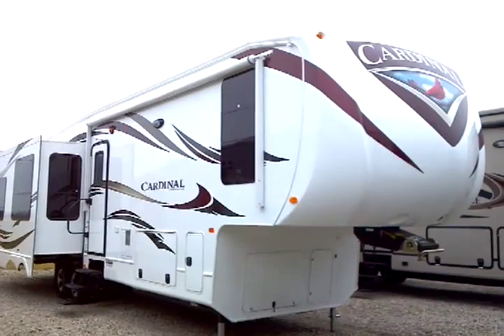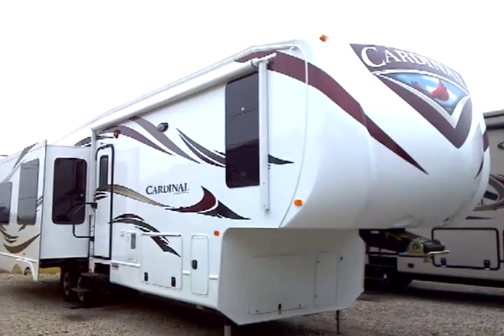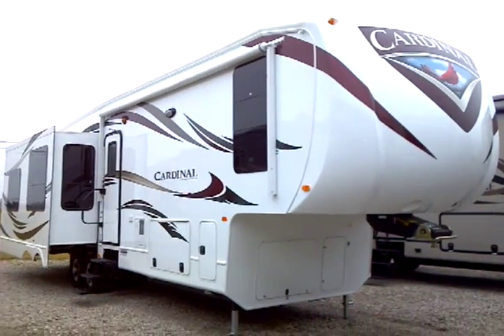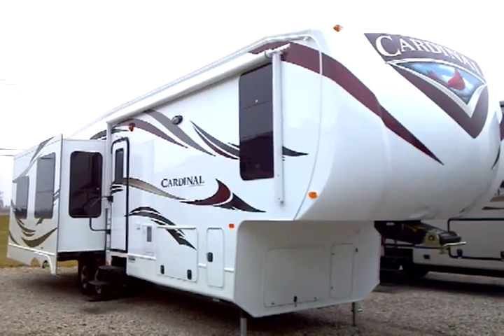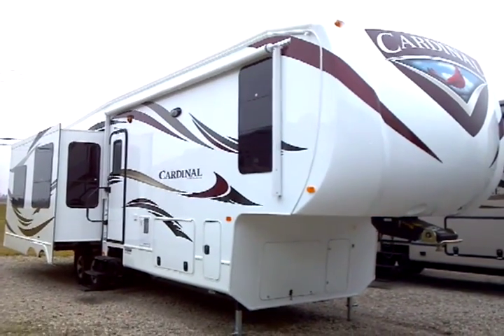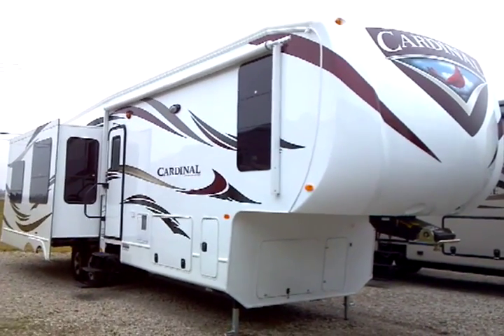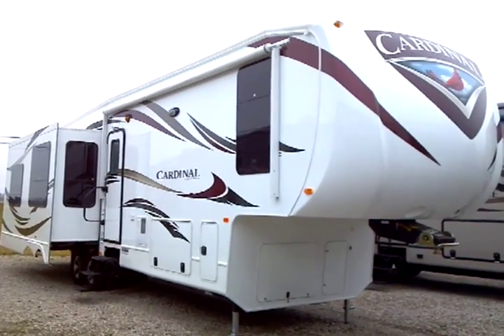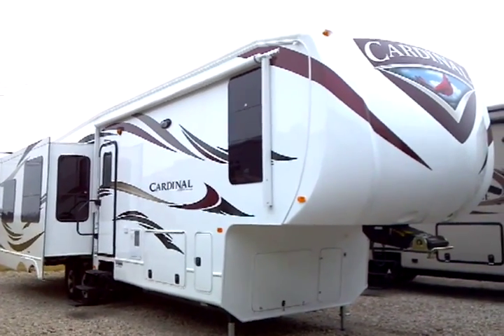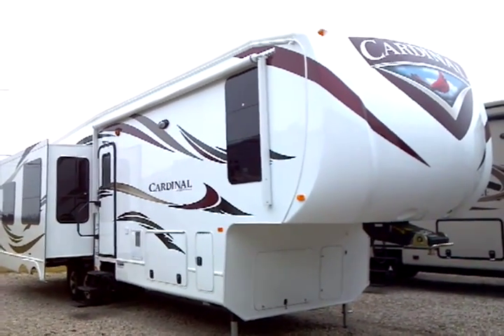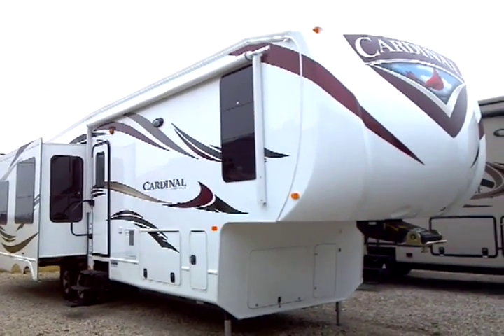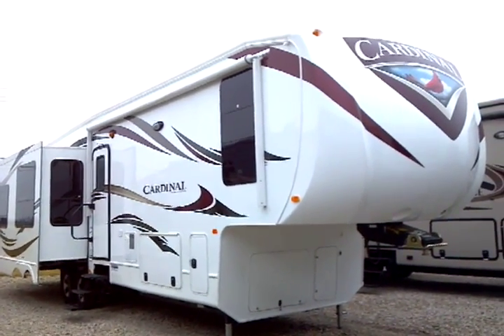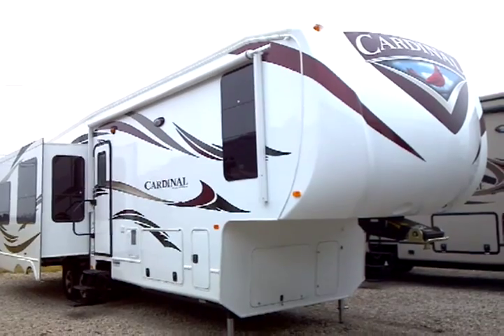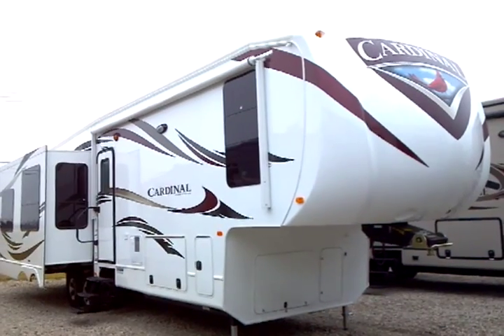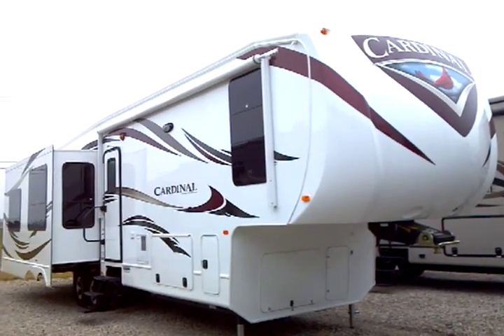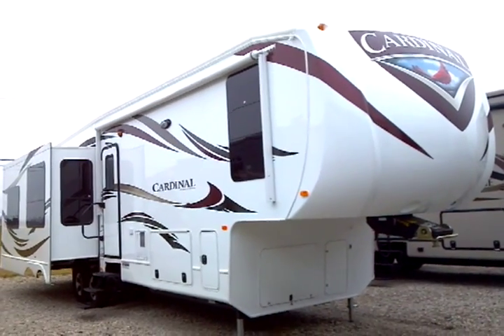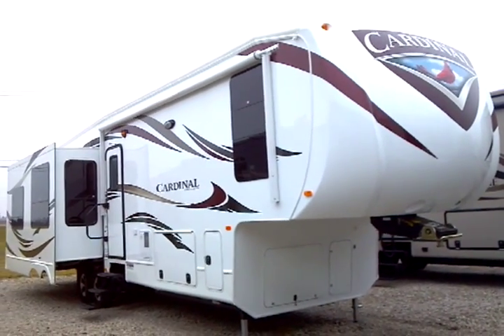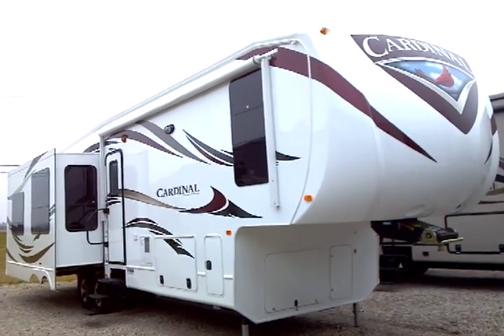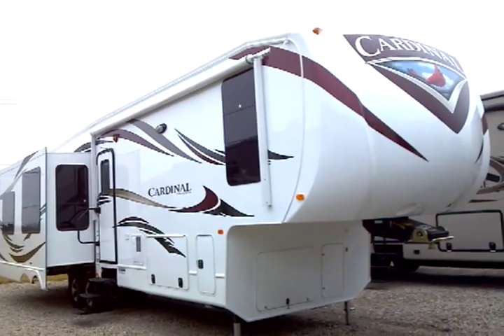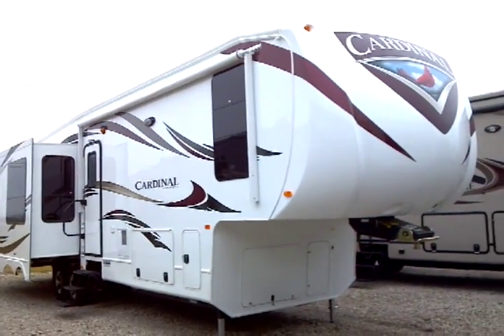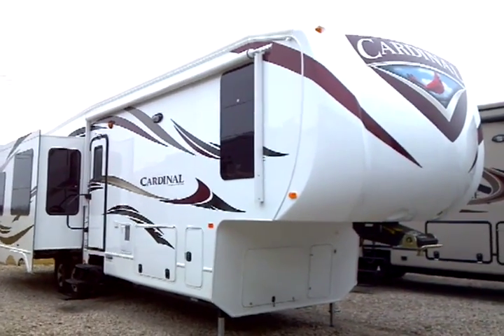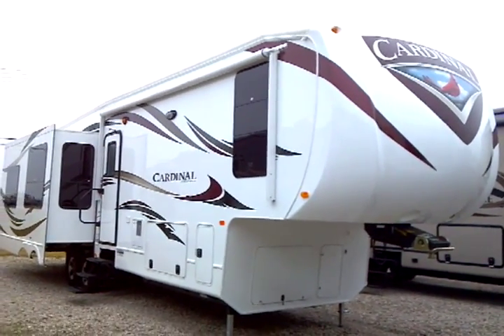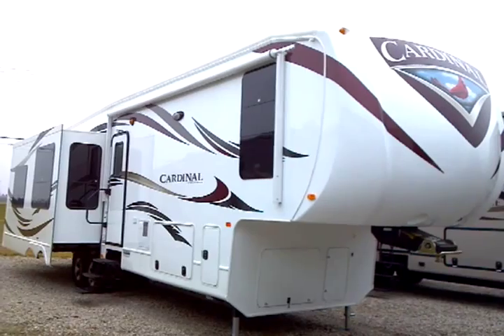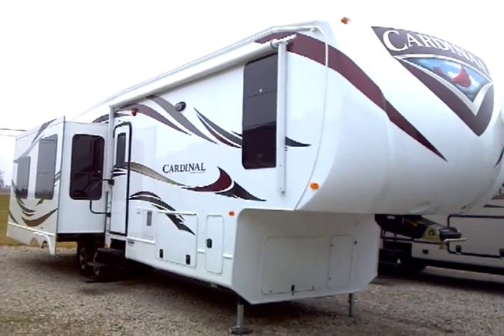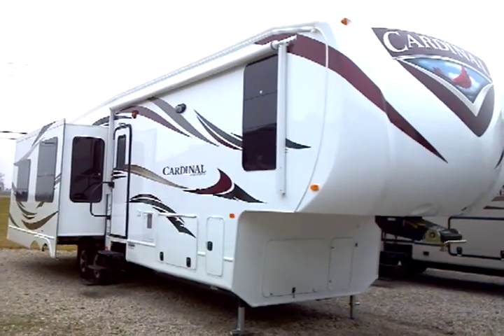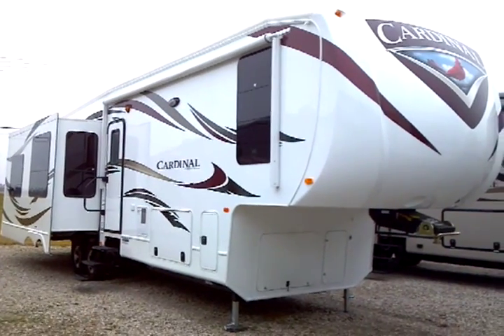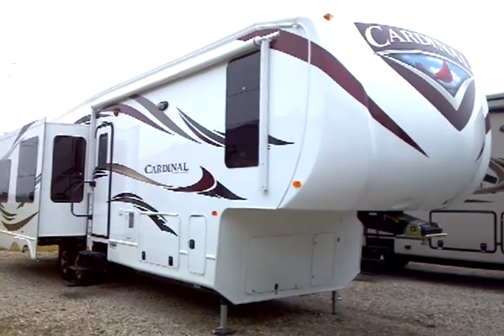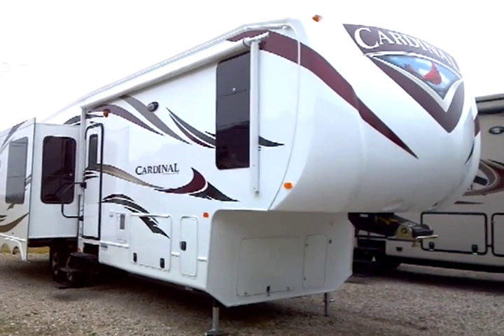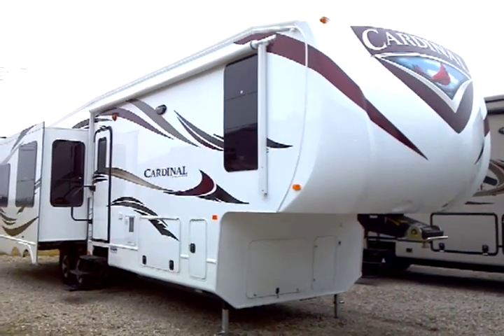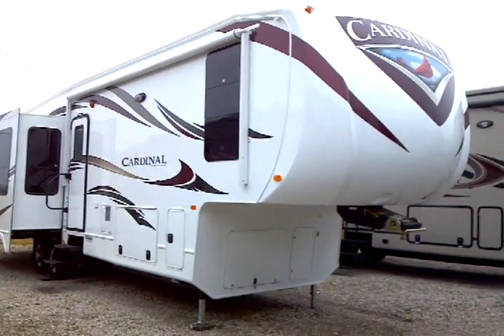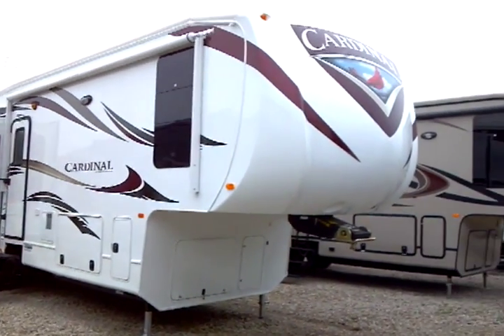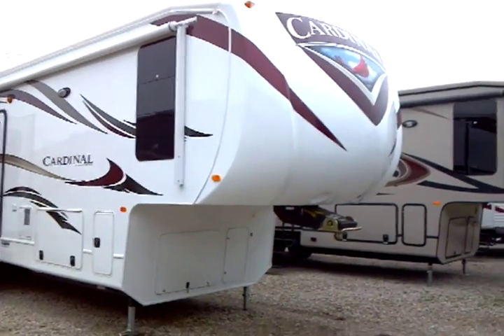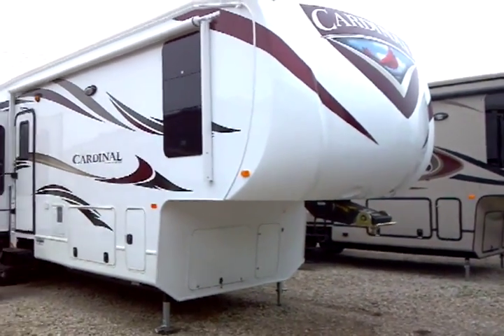This is a 2012 Cardinal model number 3675RT. It's manufactured by Forest River and presented to you by Terry Fraser's RV Center in Eldridge, Iowa.